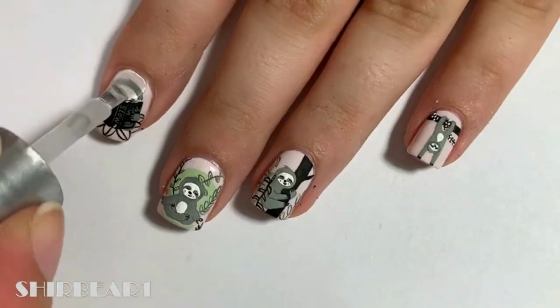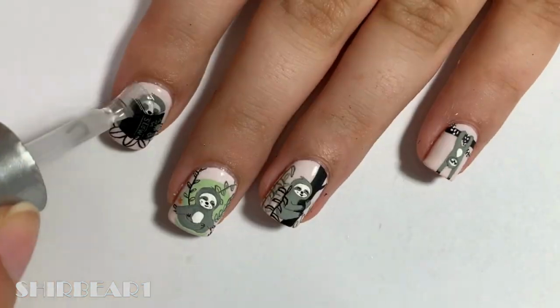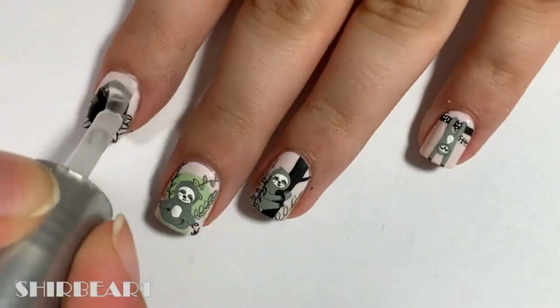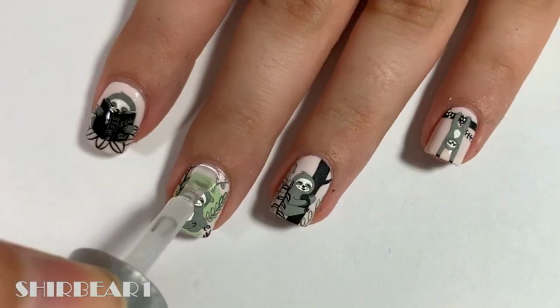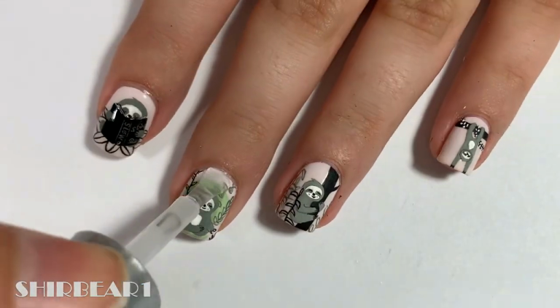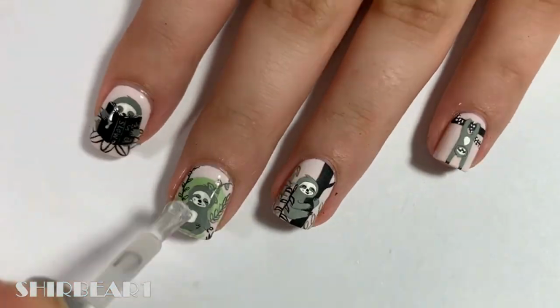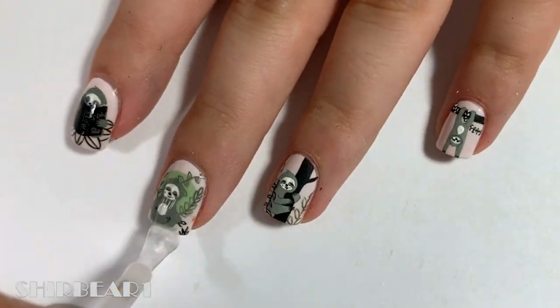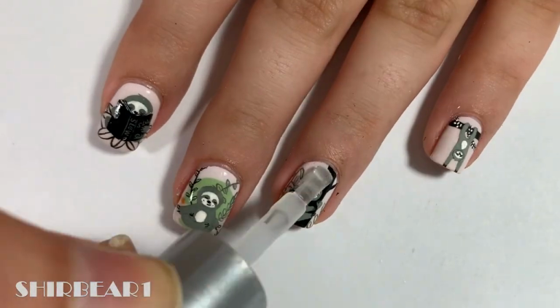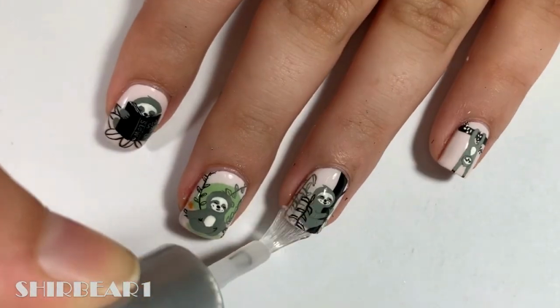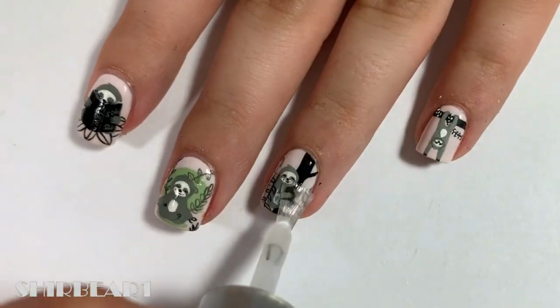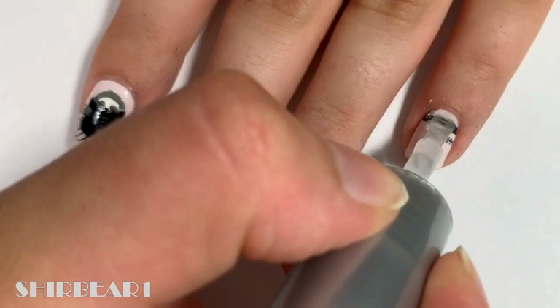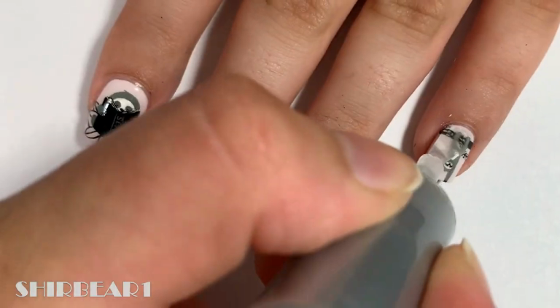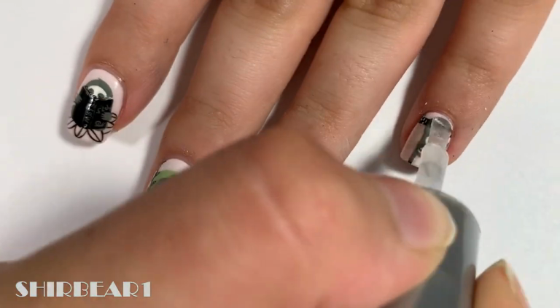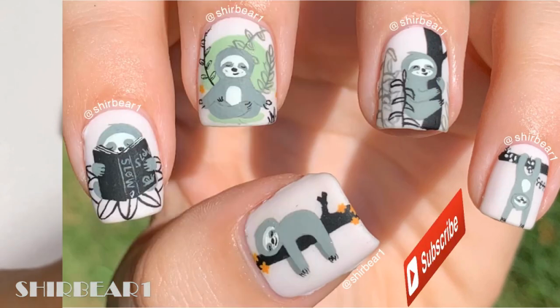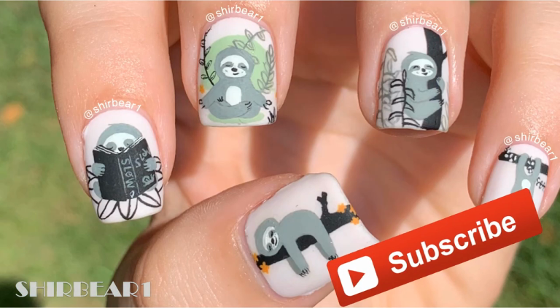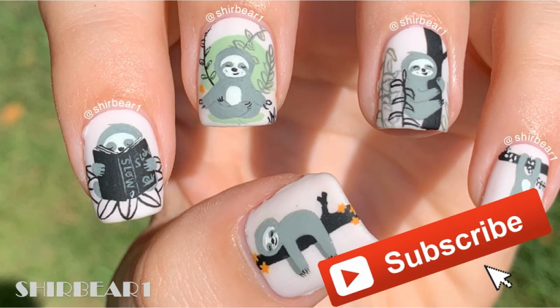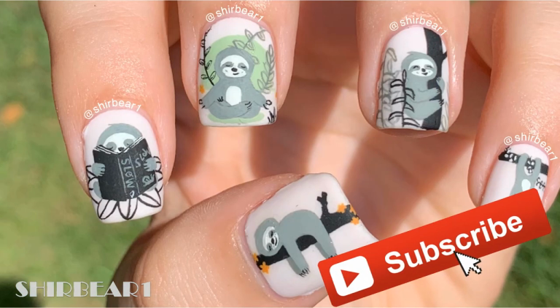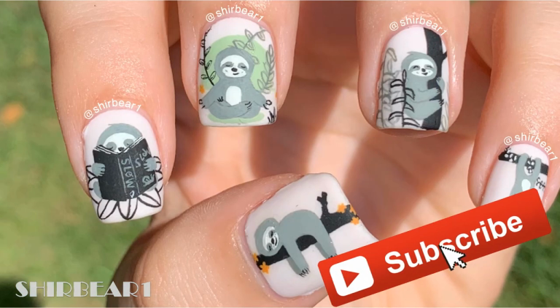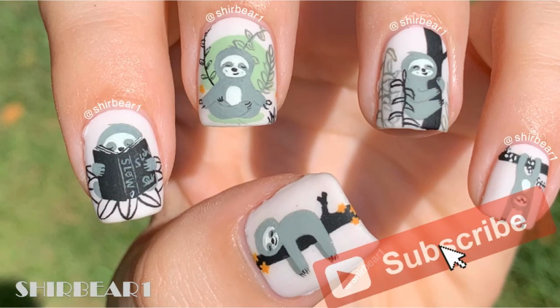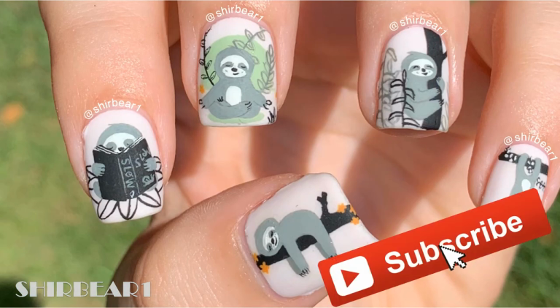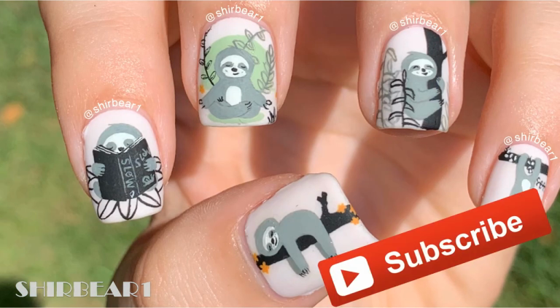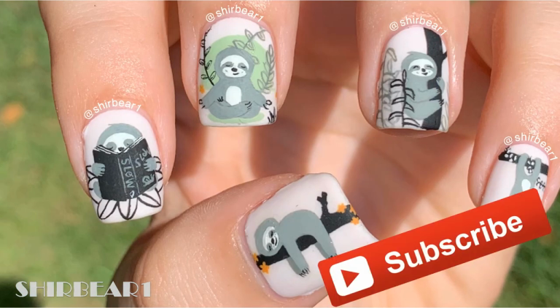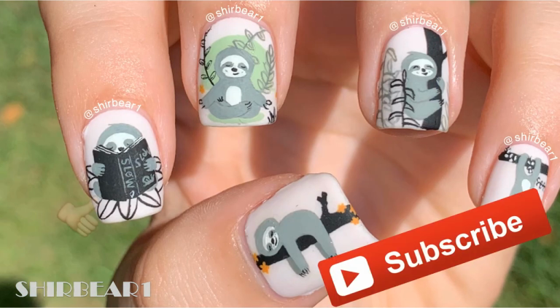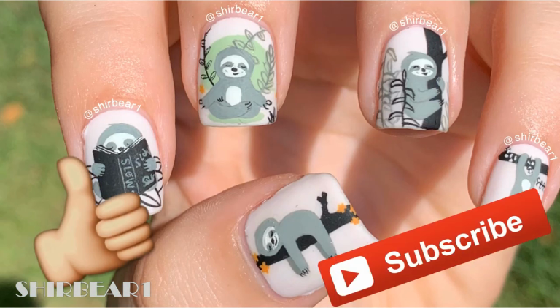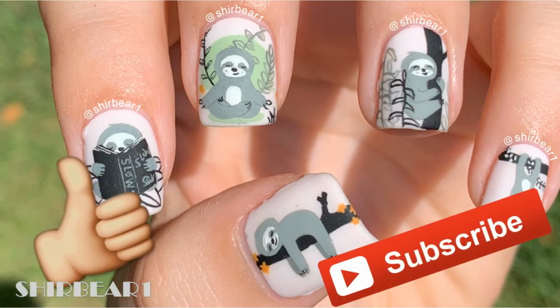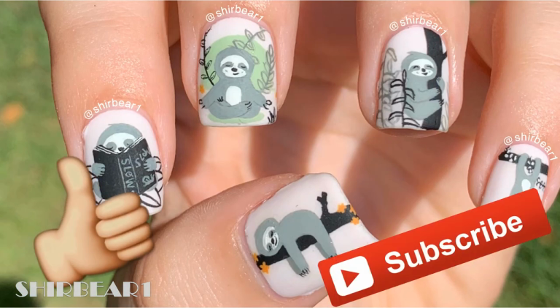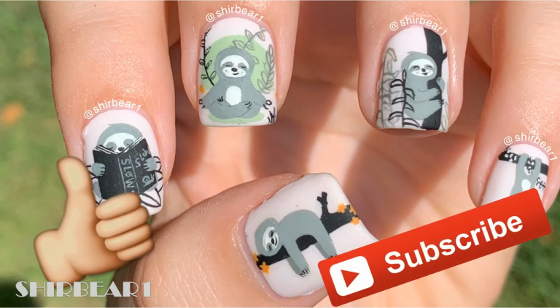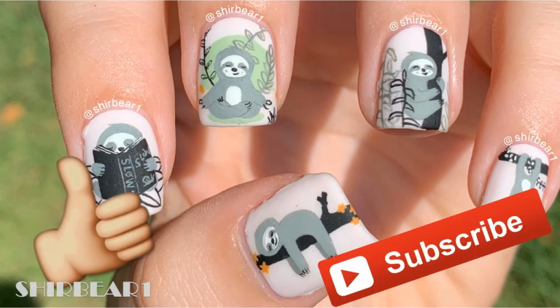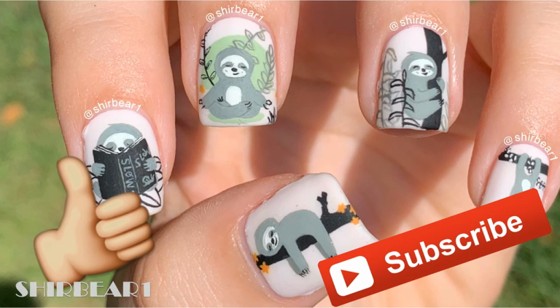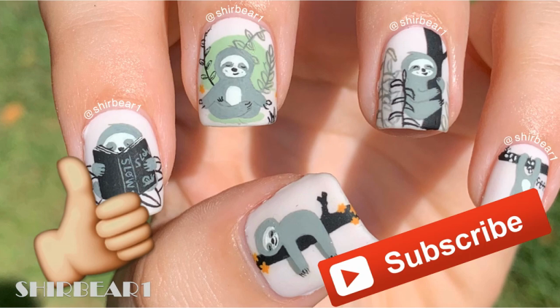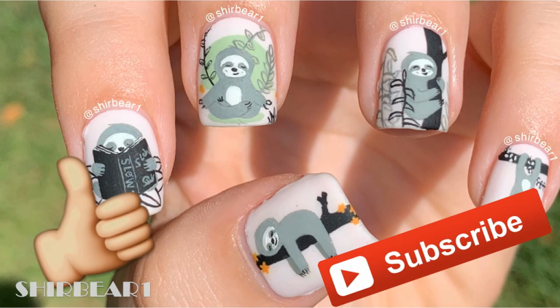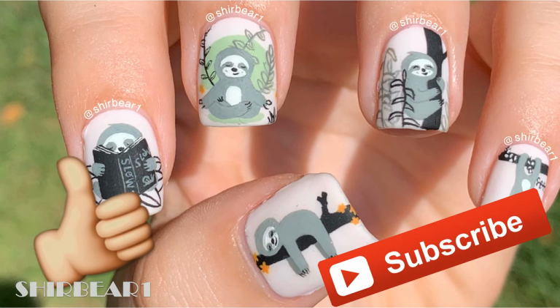When done, apply top coat to smooth the surface and make your nails look perfect. Hope you guys enjoyed — make sure you subscribe for more videos like this and give this video a big thumbs up, and I'll see you in my next video. Bye!